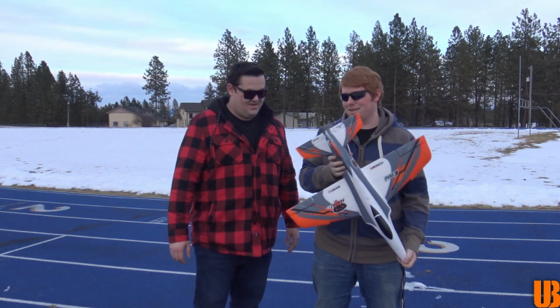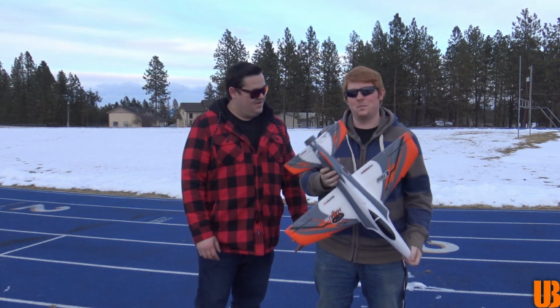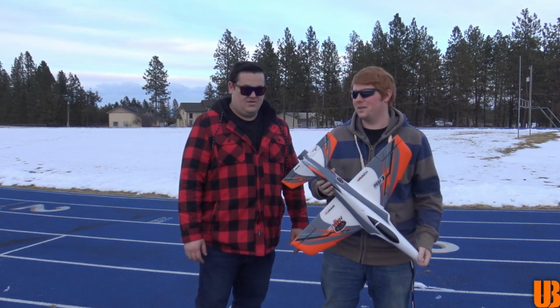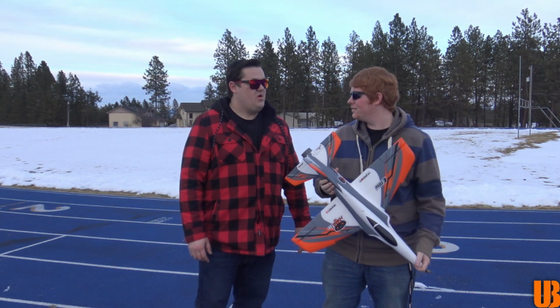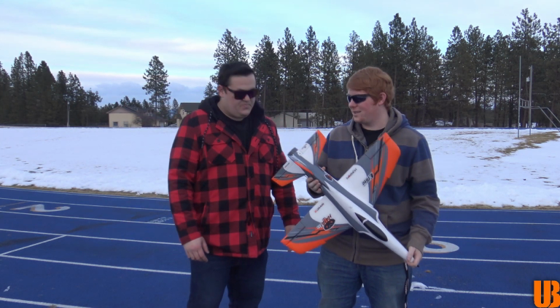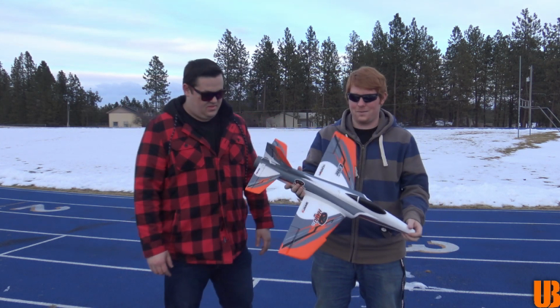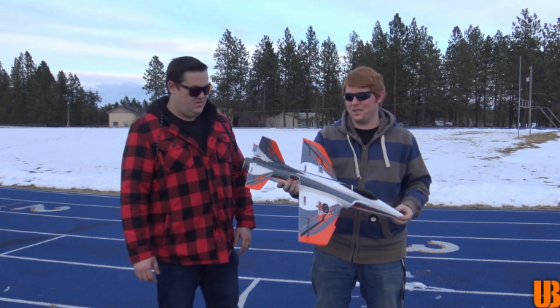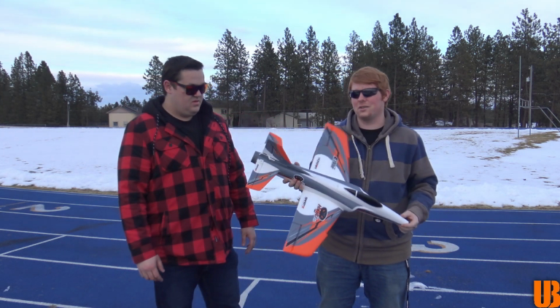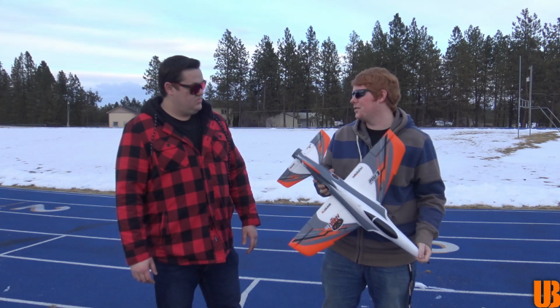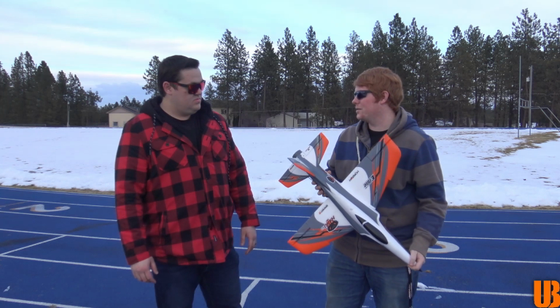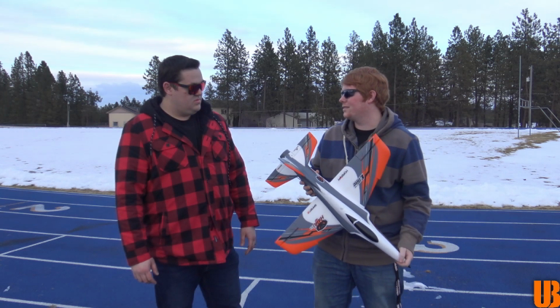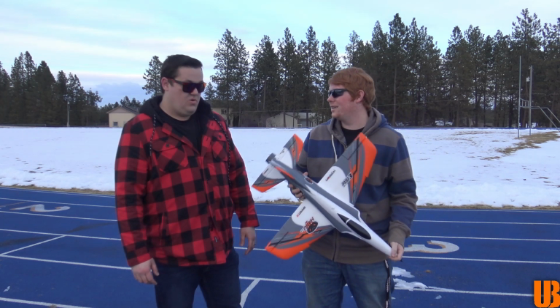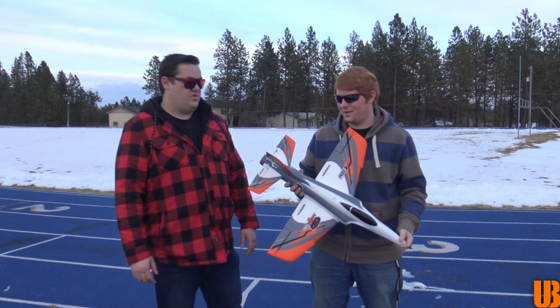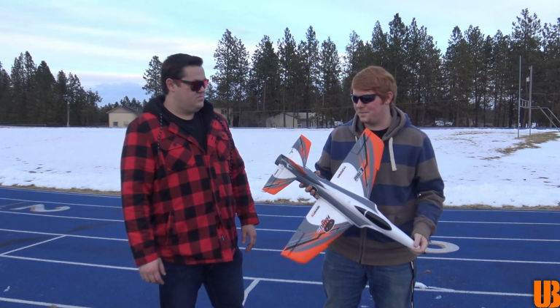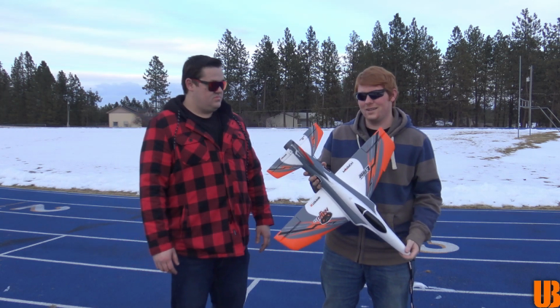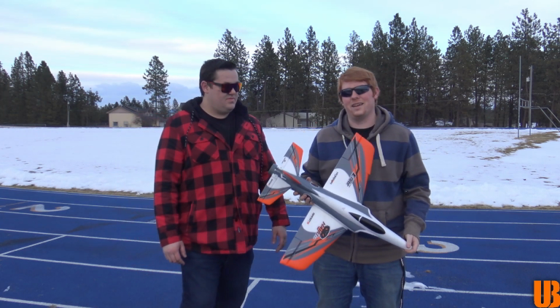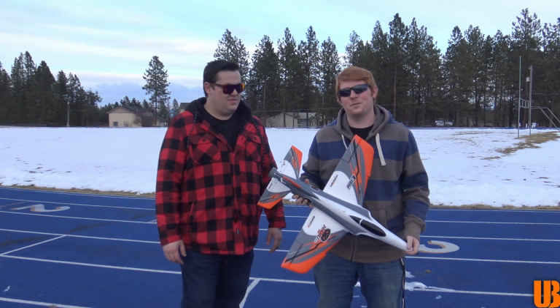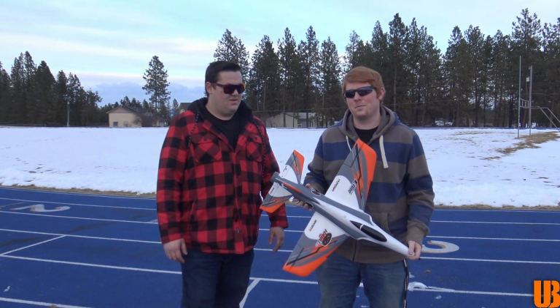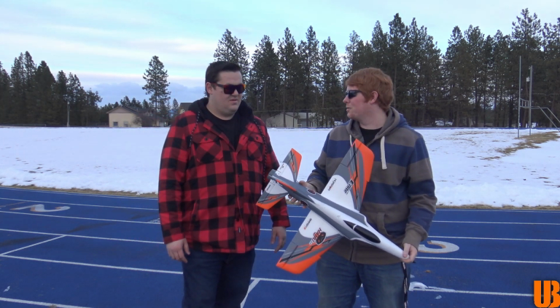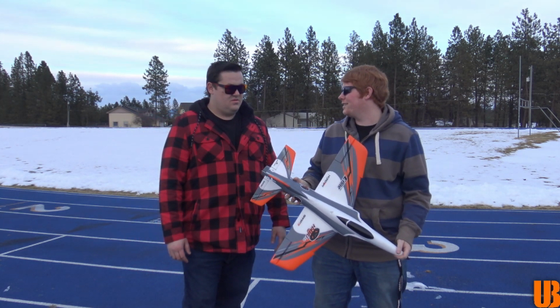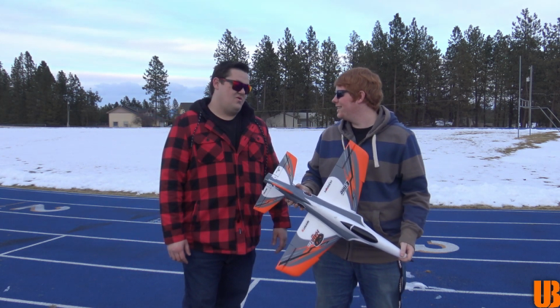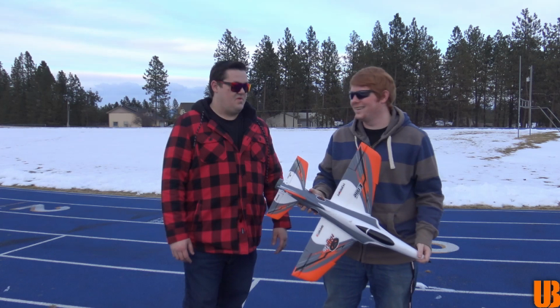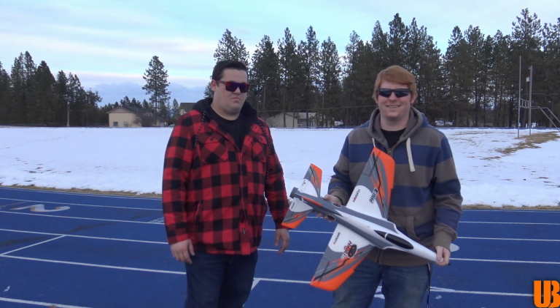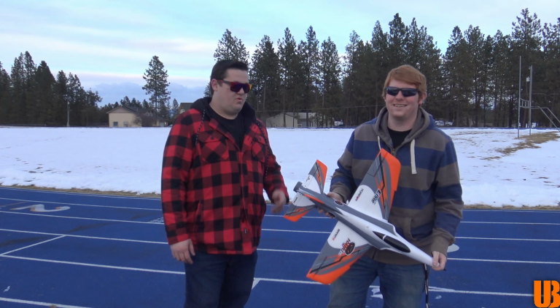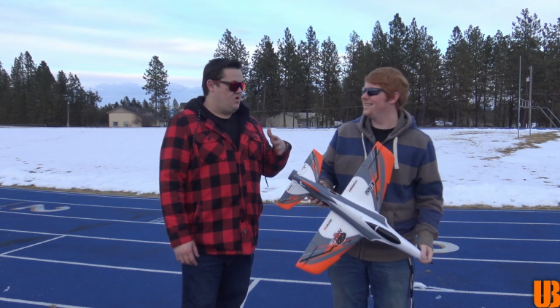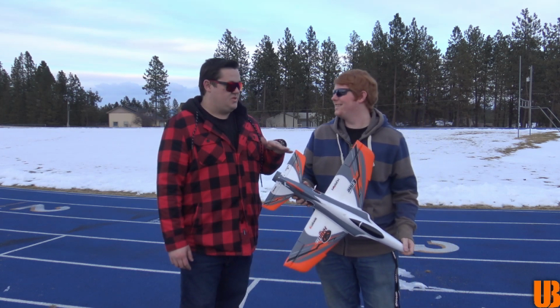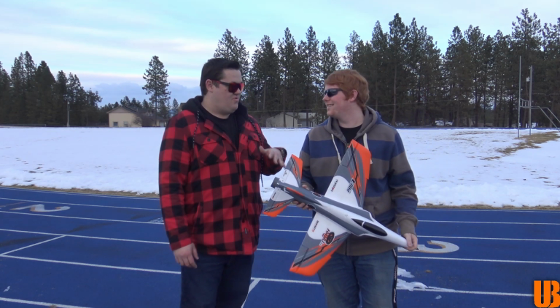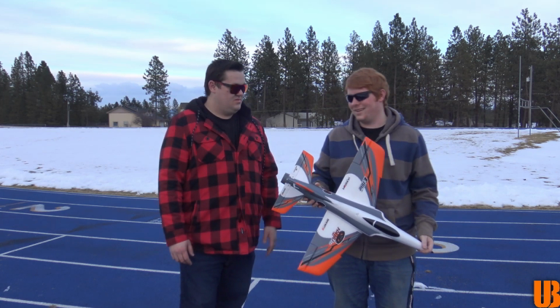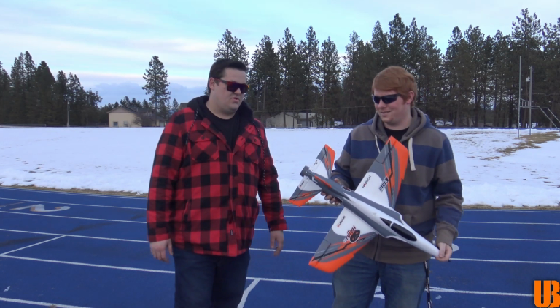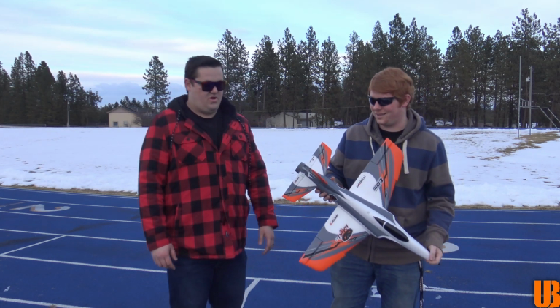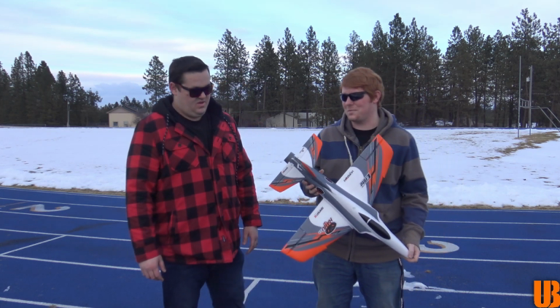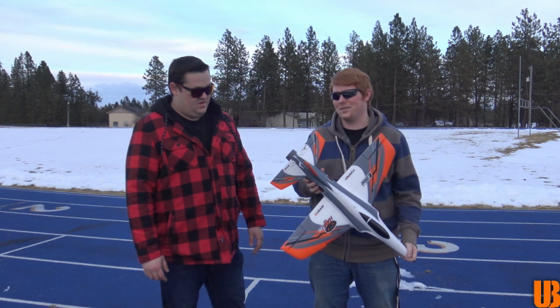This is a 50mm fan. 1300 to 2200 3-cell. The ESC can take a 4-cell, but the motor won't like it. So basically, probably just stick around 3S. Yeah, most likely. That's what I'm going to do at least.